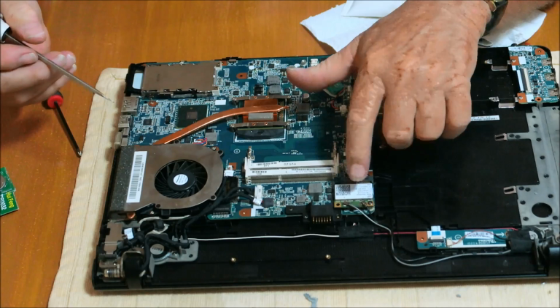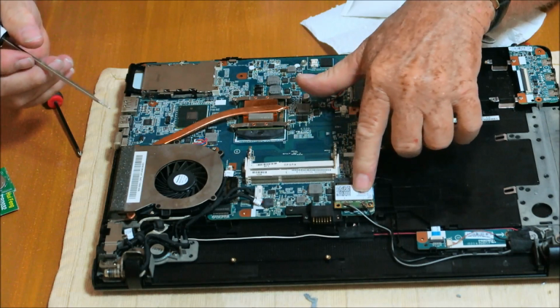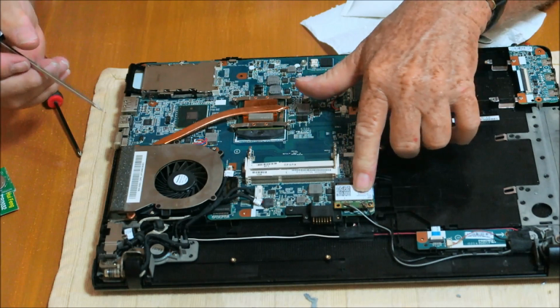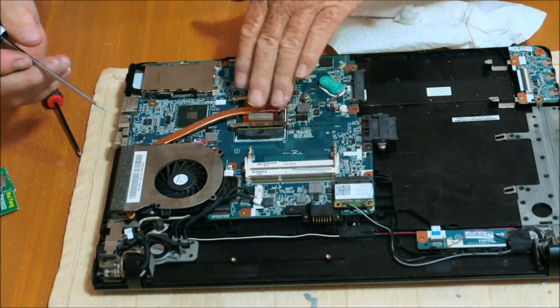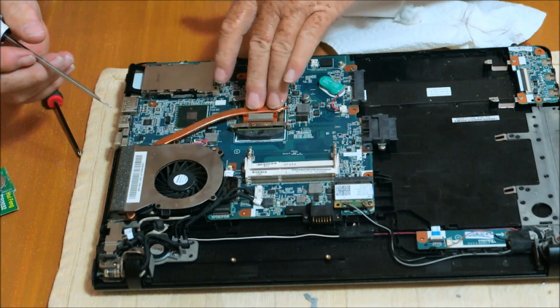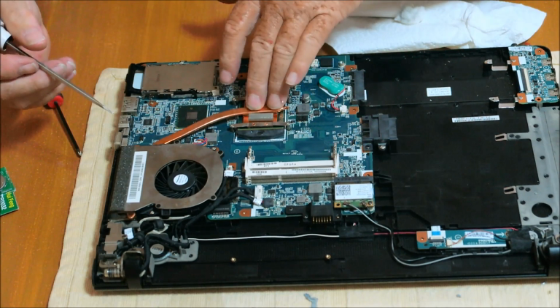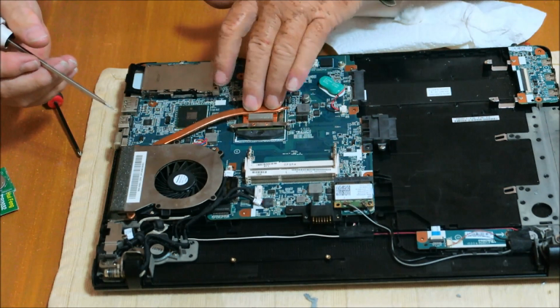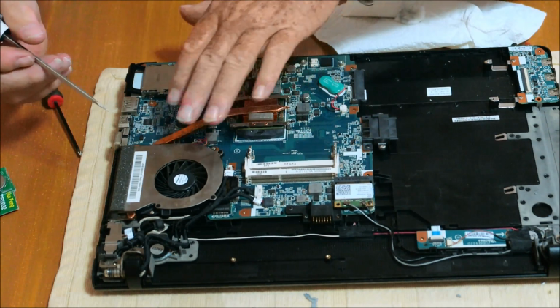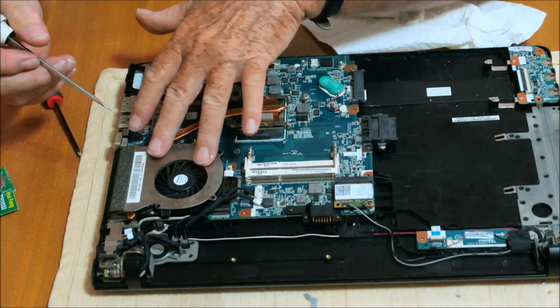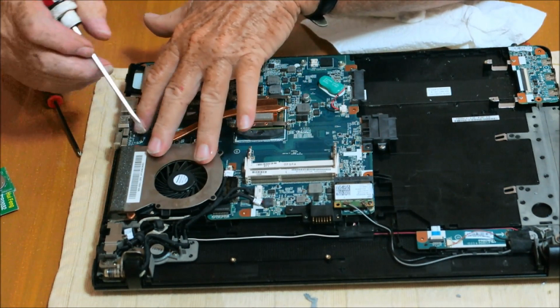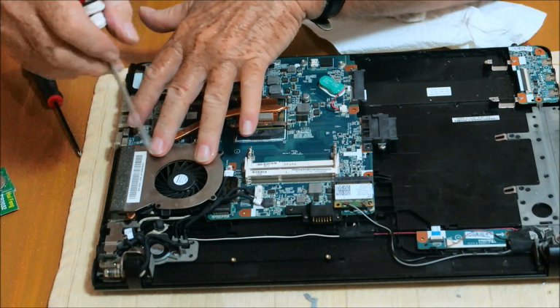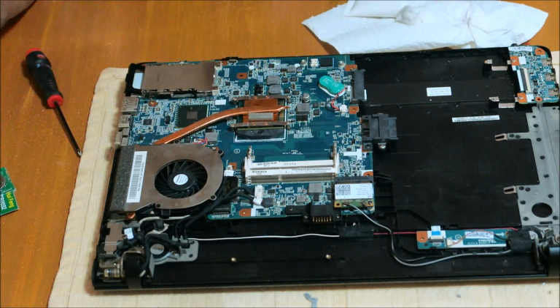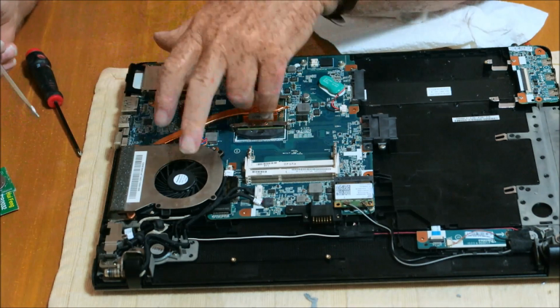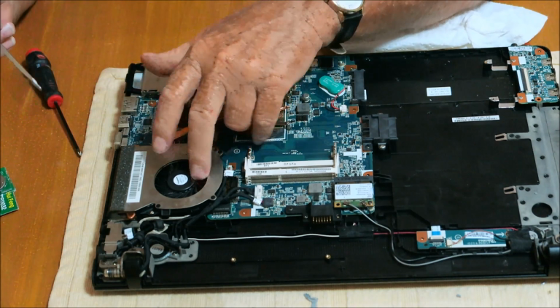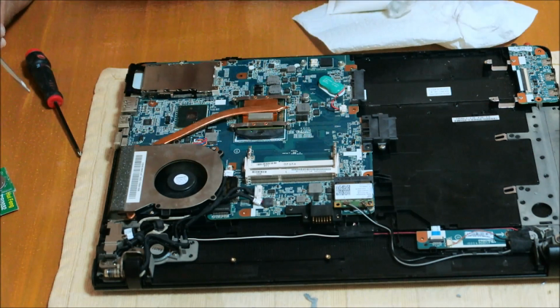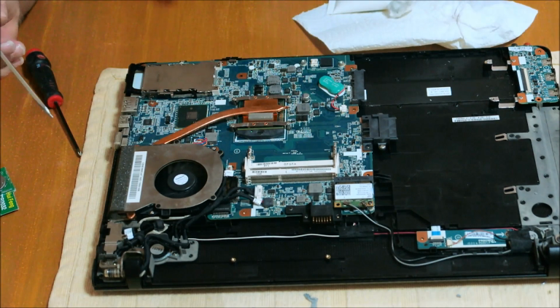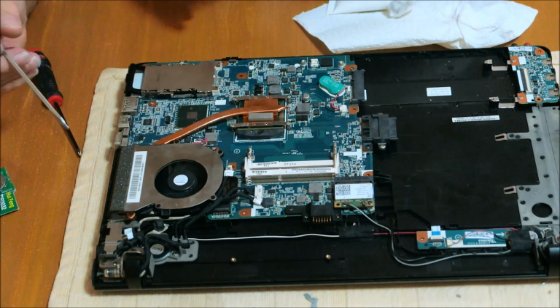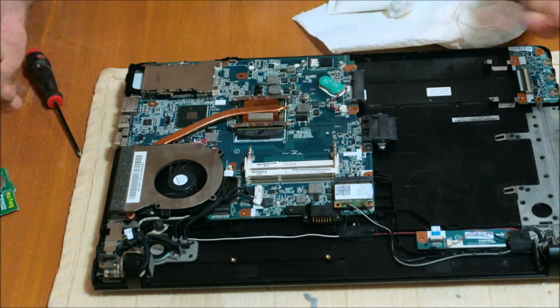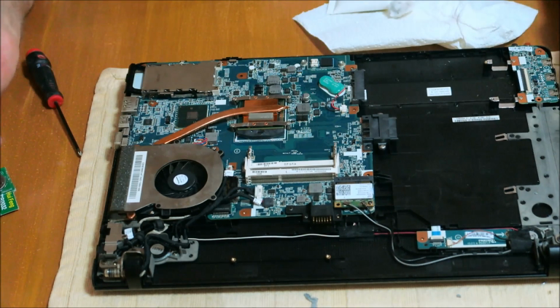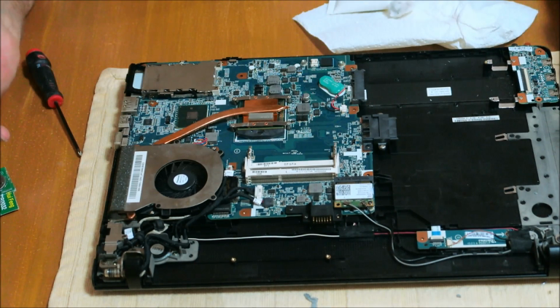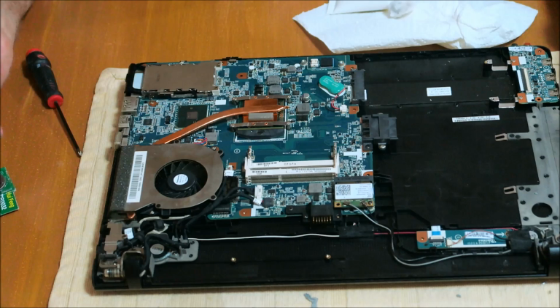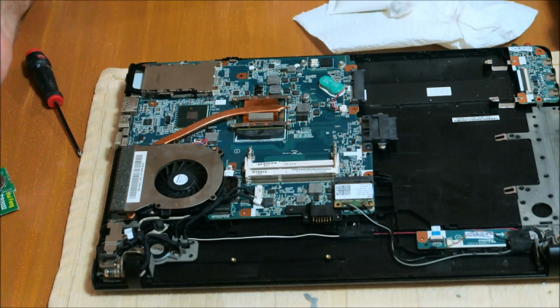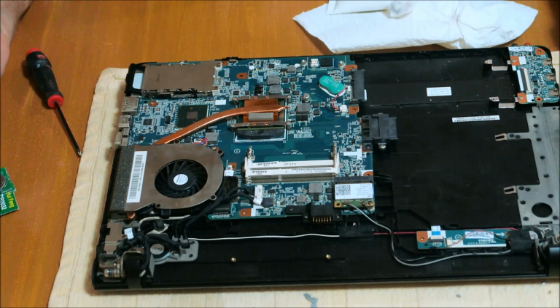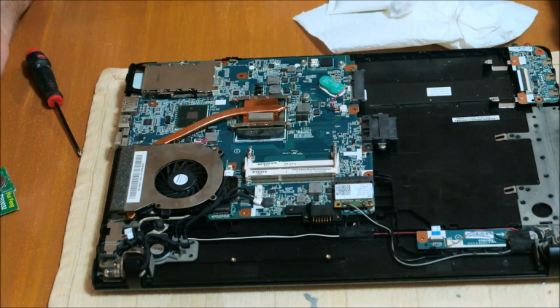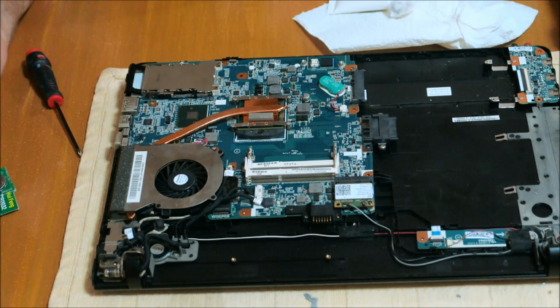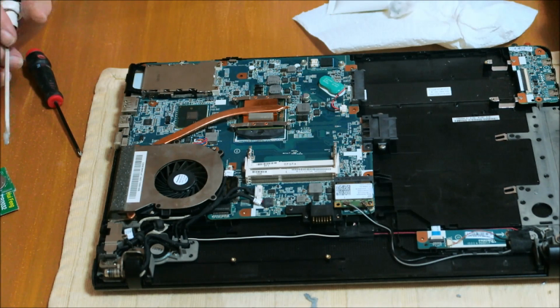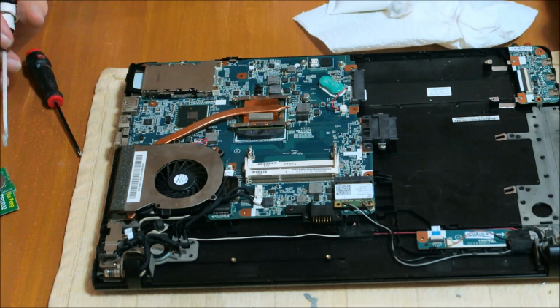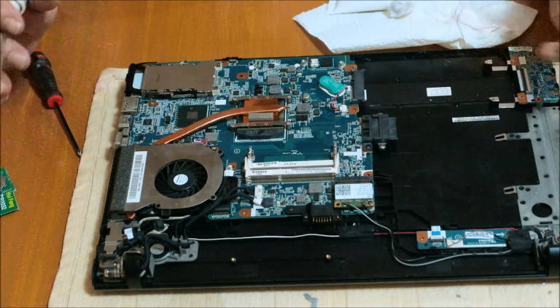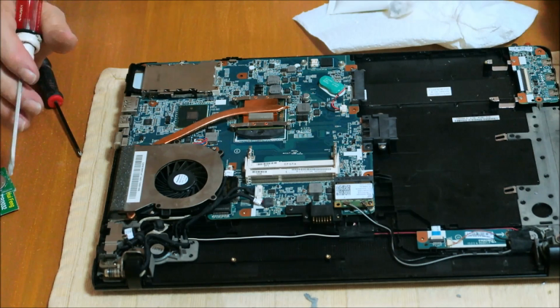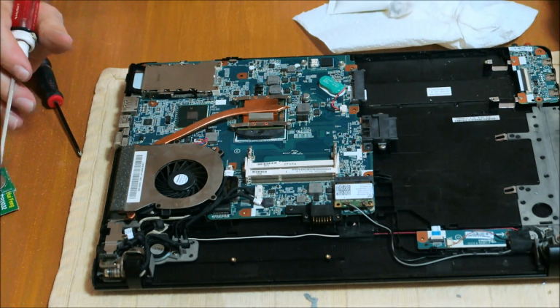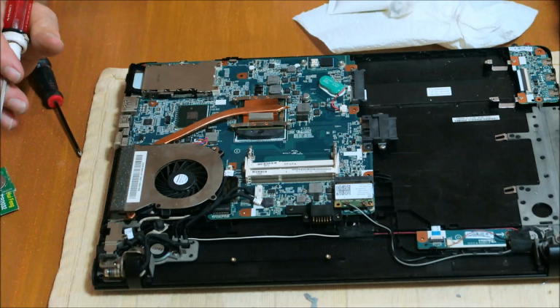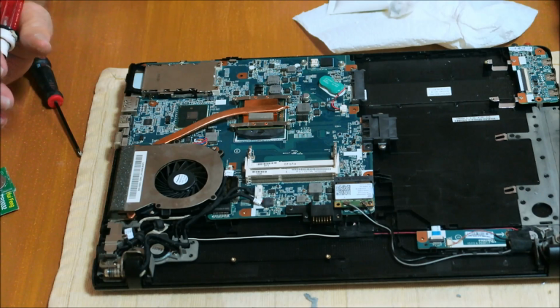And that's about it. We've got a WiFi card in, new thermal paste, cleaned it, blew out the fan — the fan is good and clean. Nice job on that. I'm ready to put it back together. I know you guys don't want to watch the process of putting the screws back in.